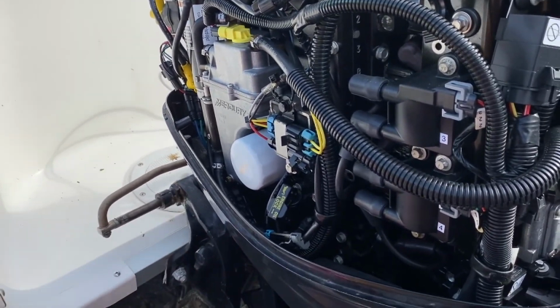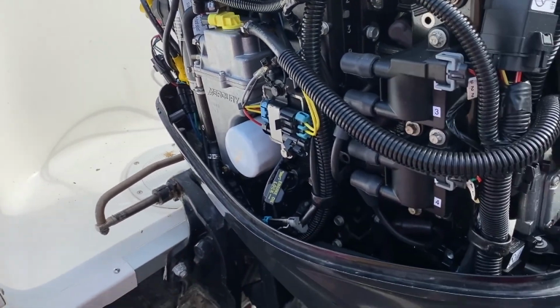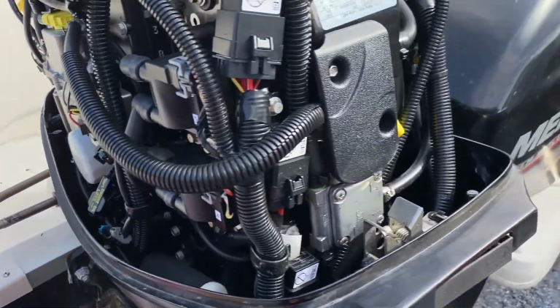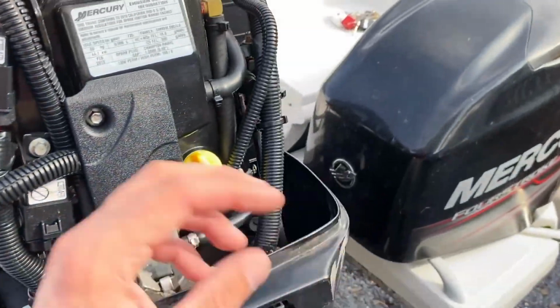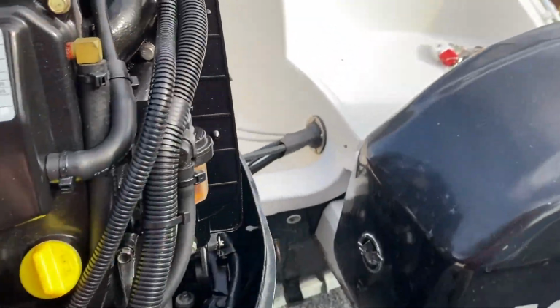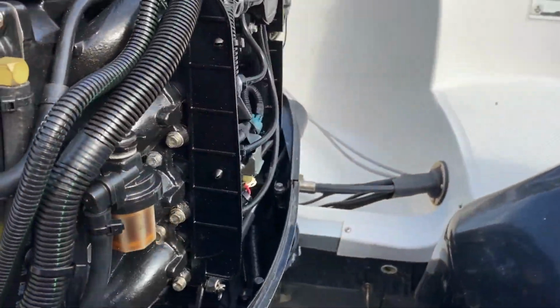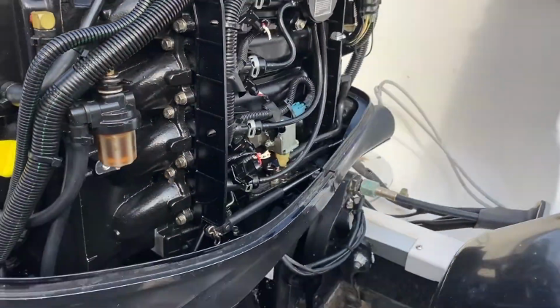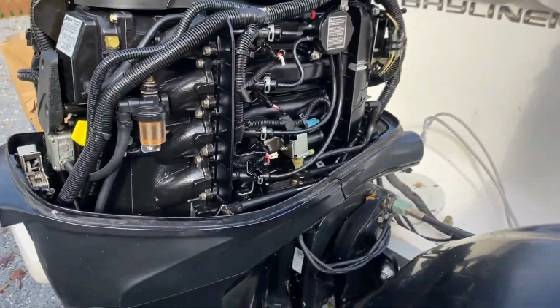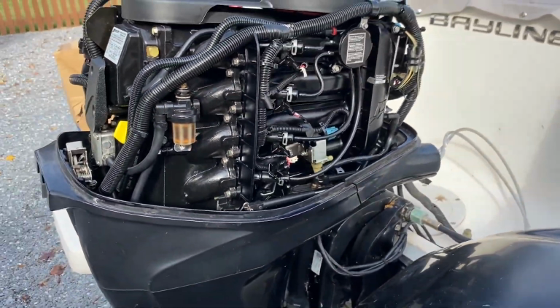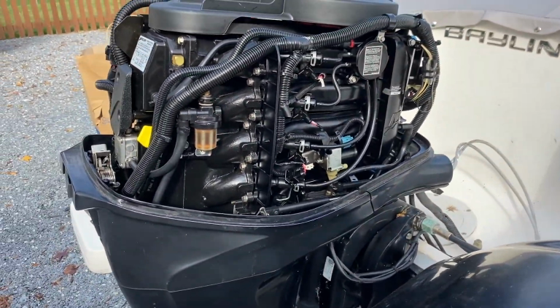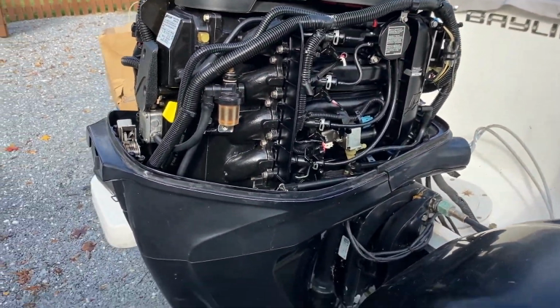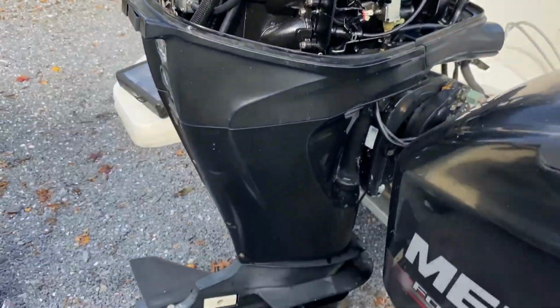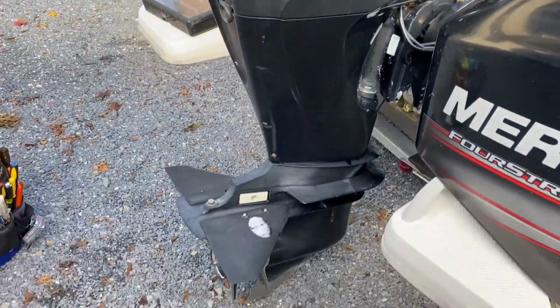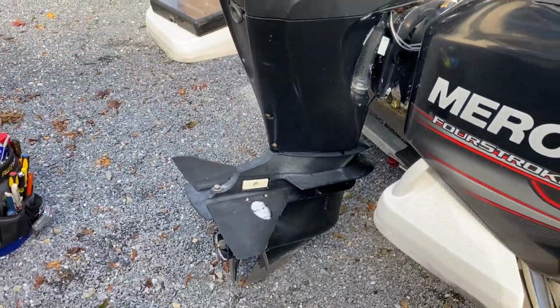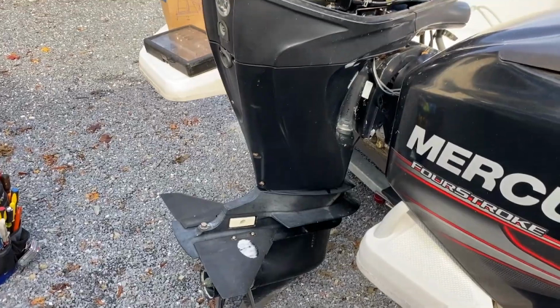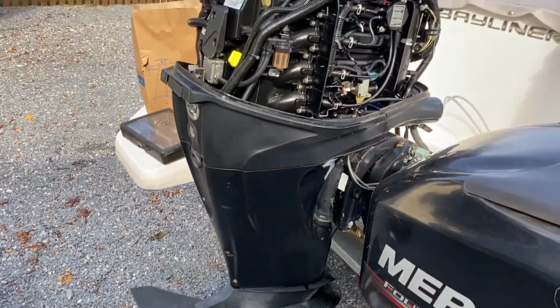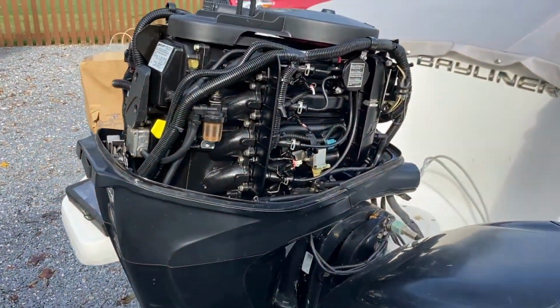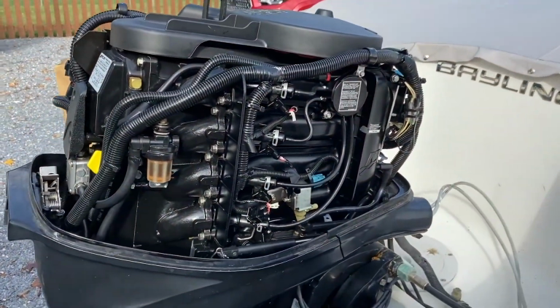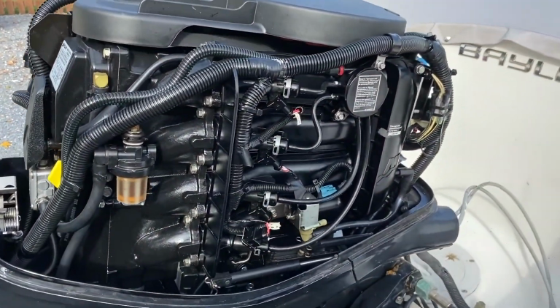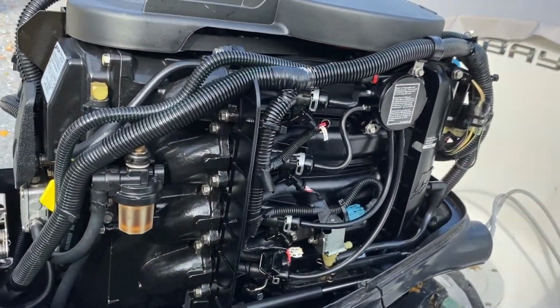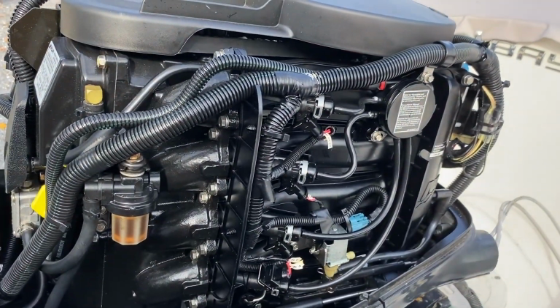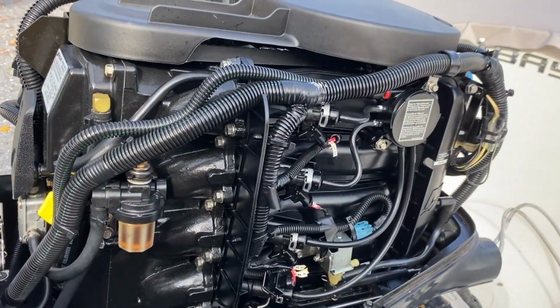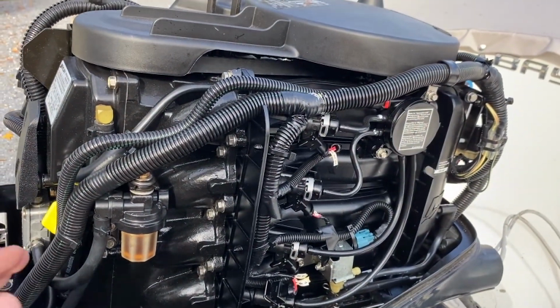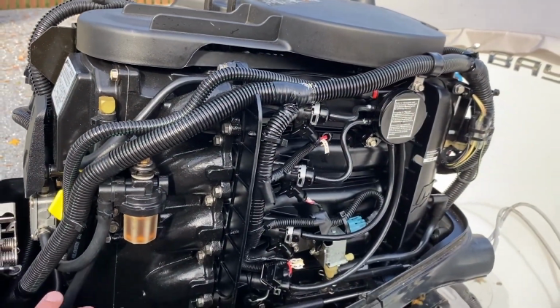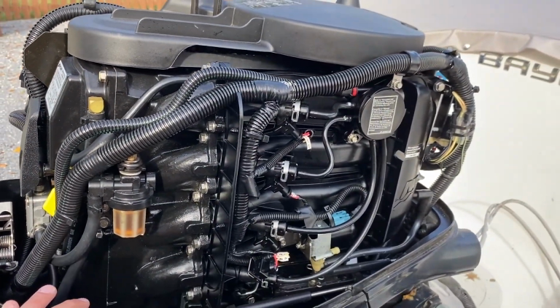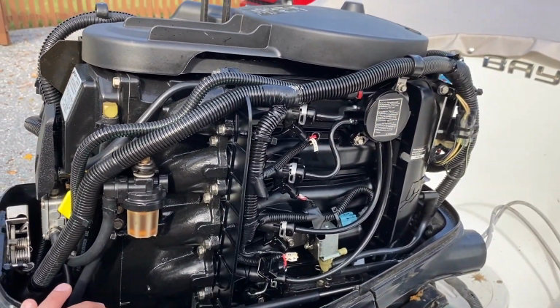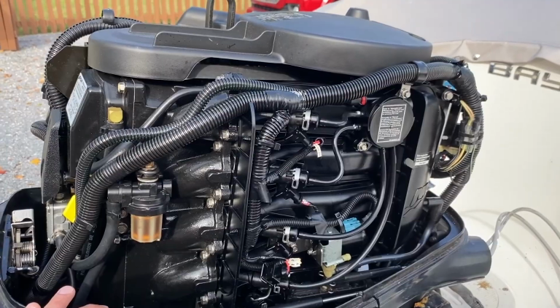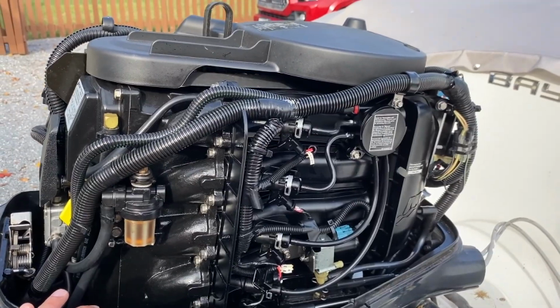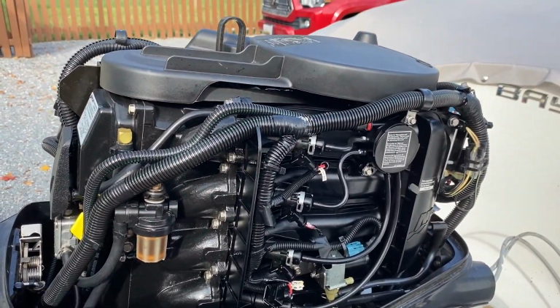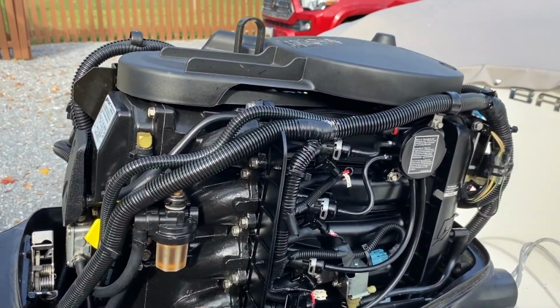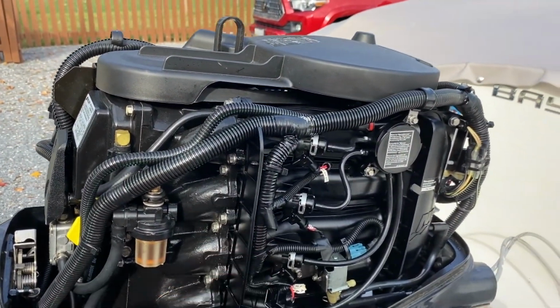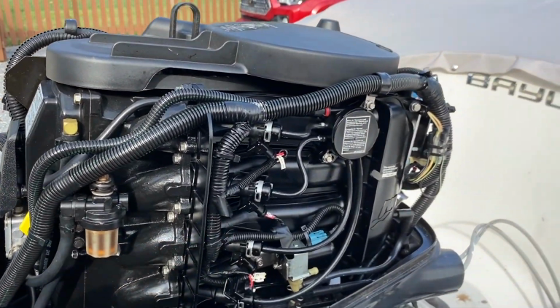Other than that, that's all you need to do for these outboards. I recommend you keep them vertical instead of tilting out during the winter. But since we're going to run antifreeze through it, I don't think it's going to matter if we tilt it up or leave it in this orientation.